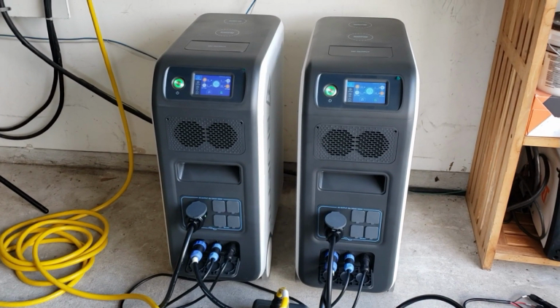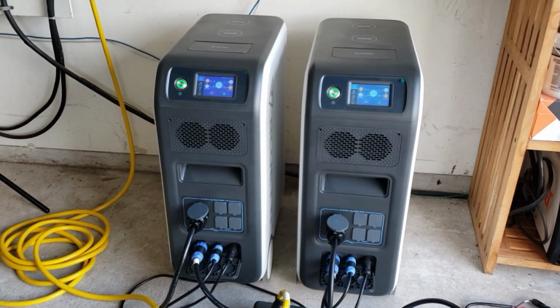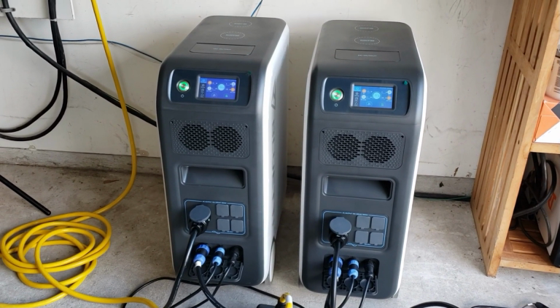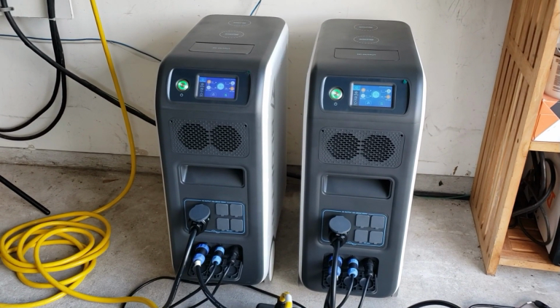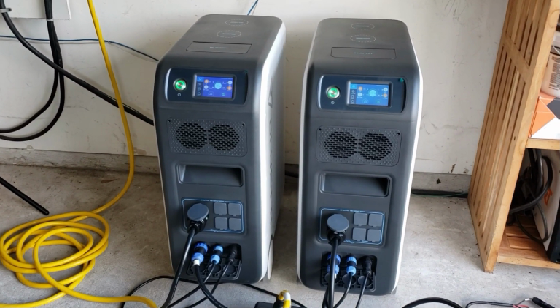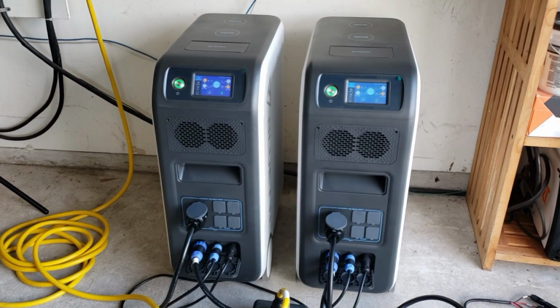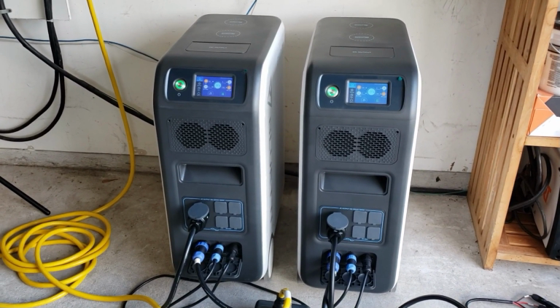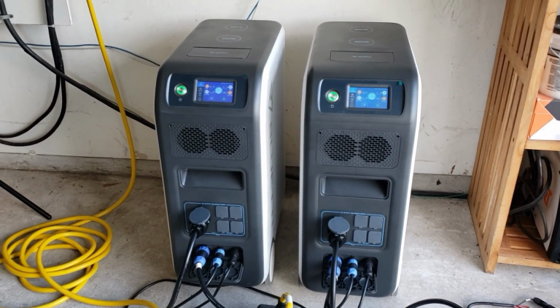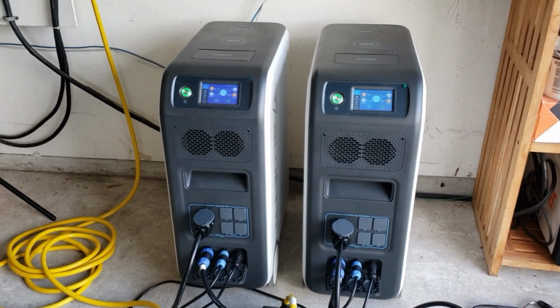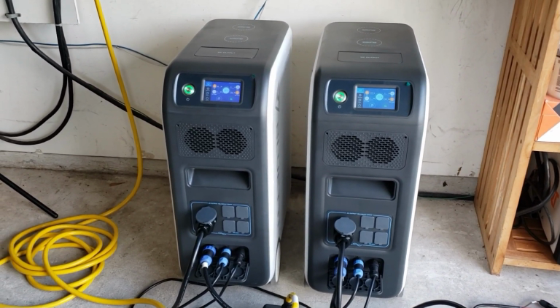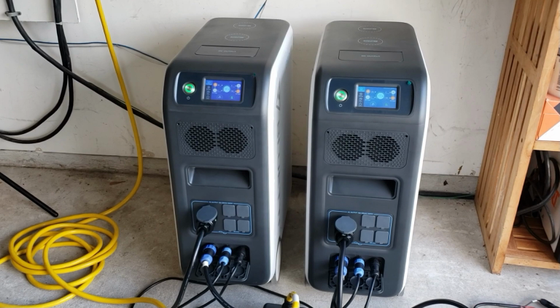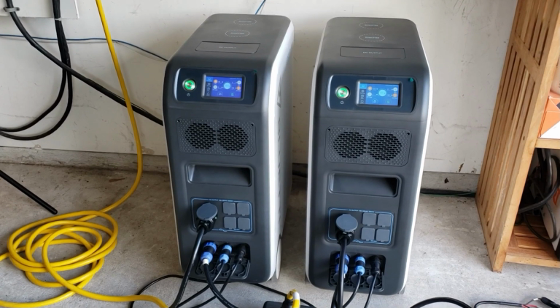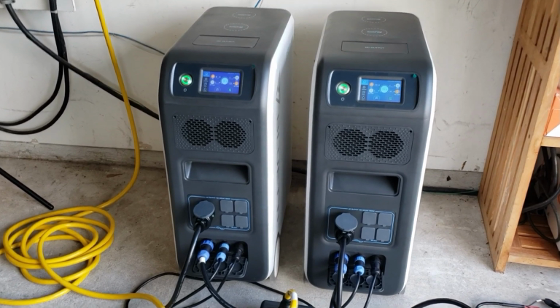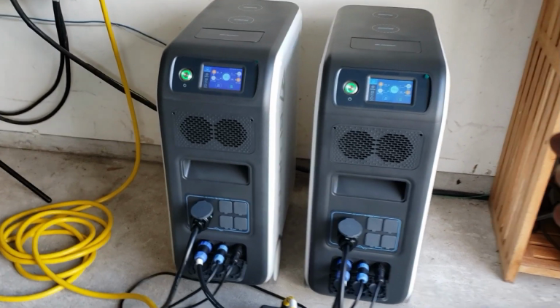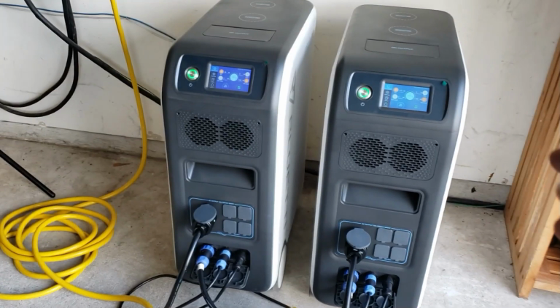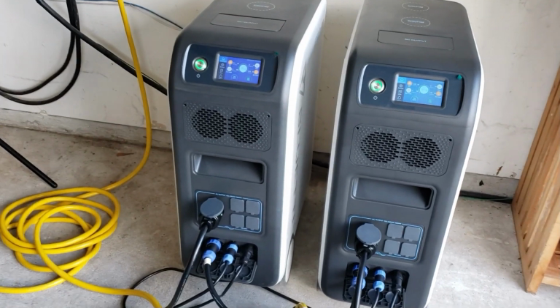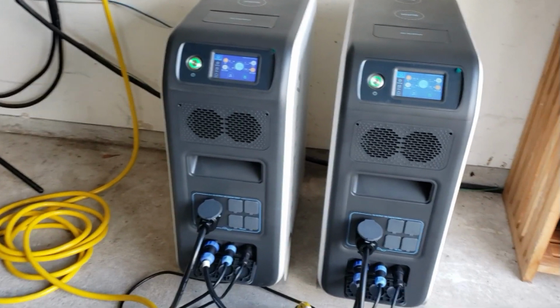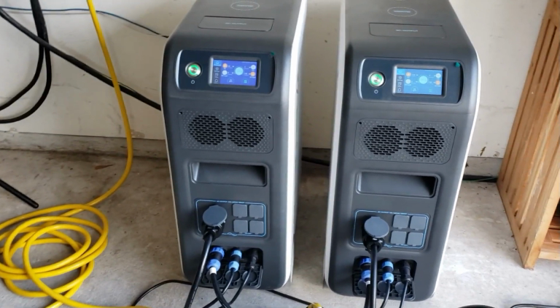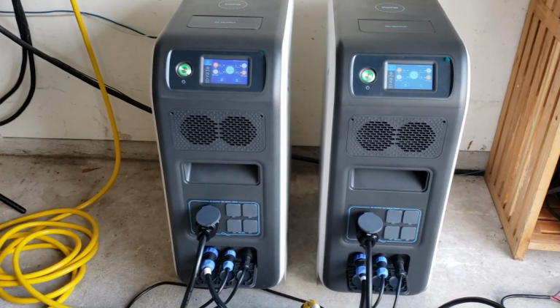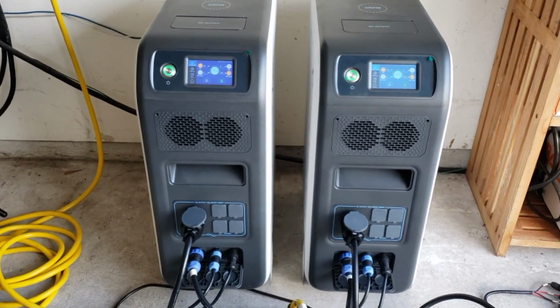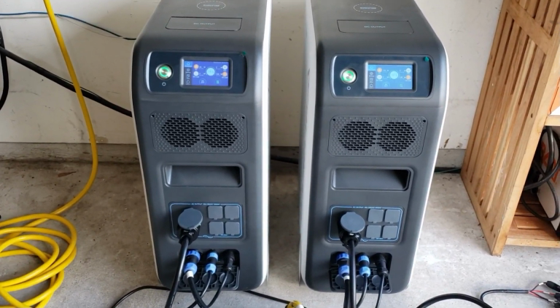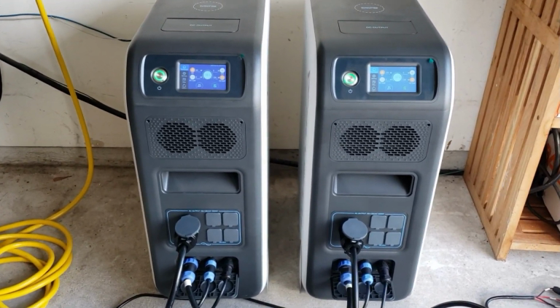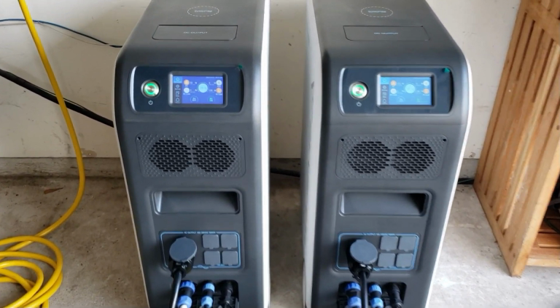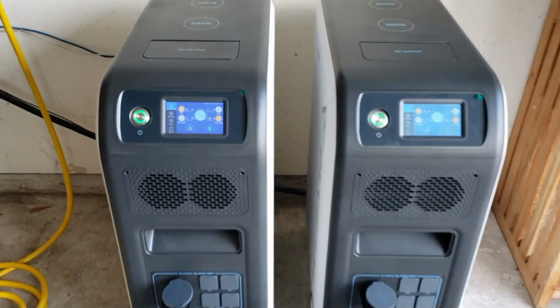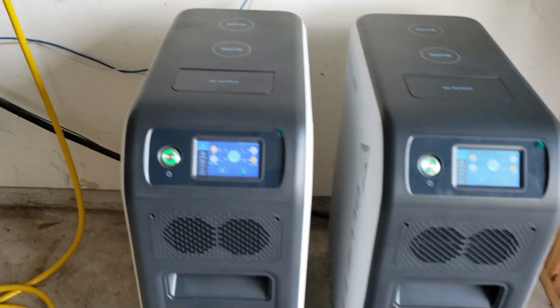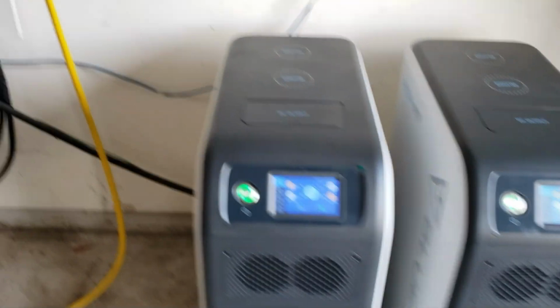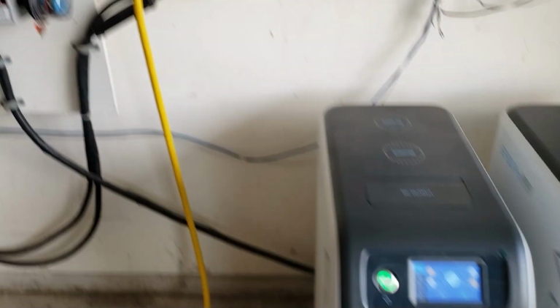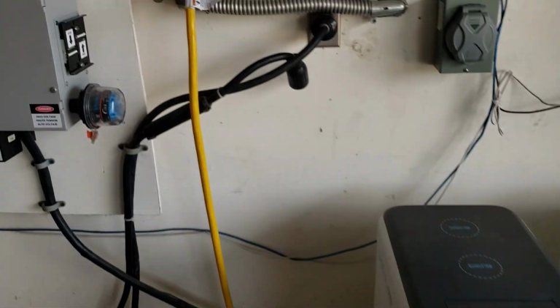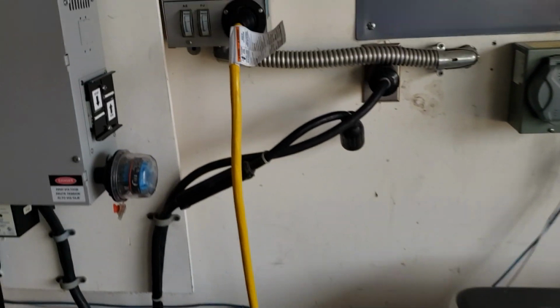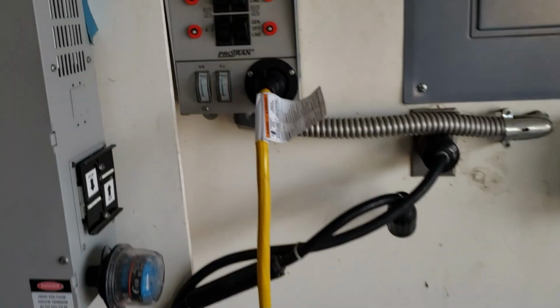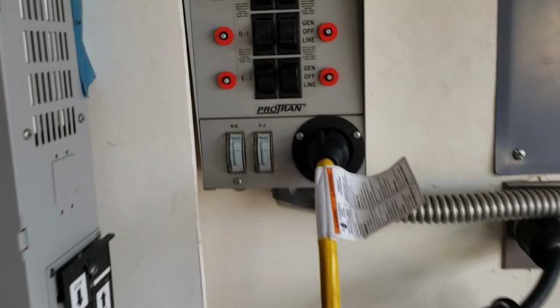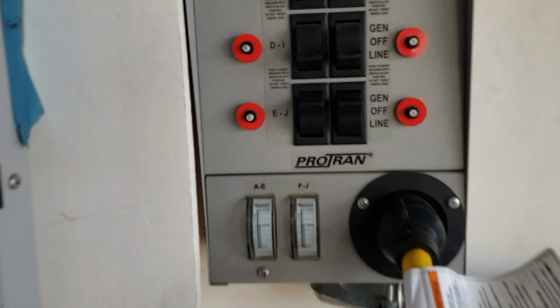Hey guys, welcome back to the channel. We have today the Blue Eddy EP500 Pro. I have them connected to my transfer switch.